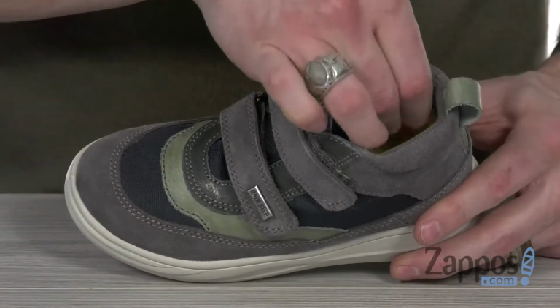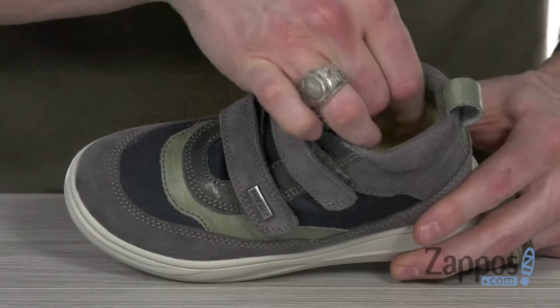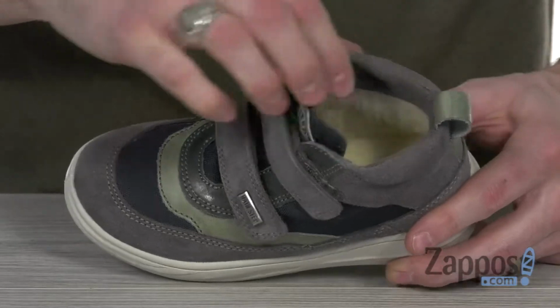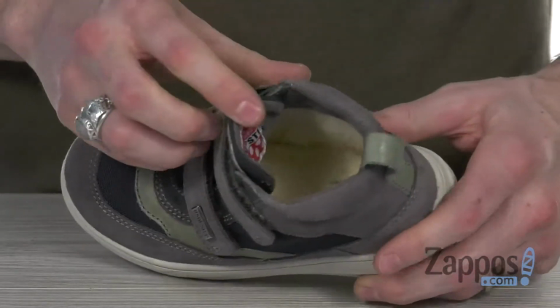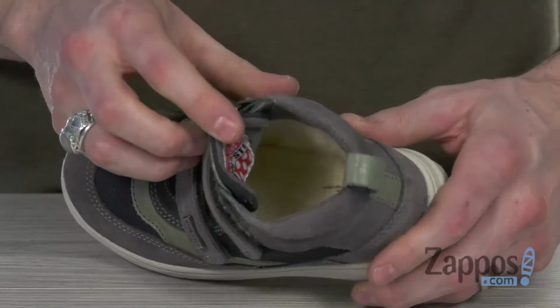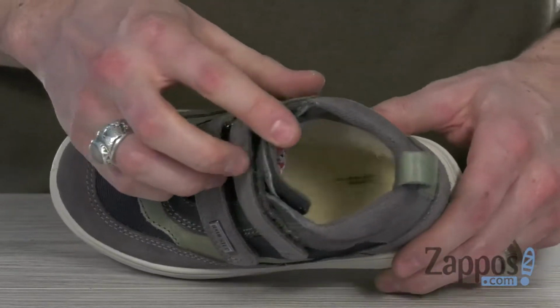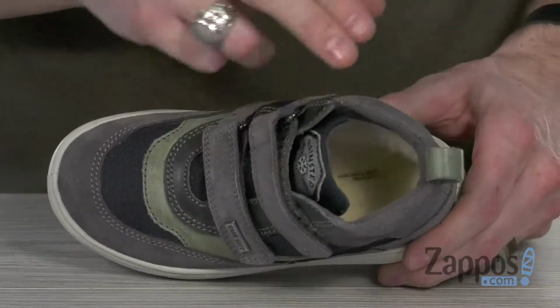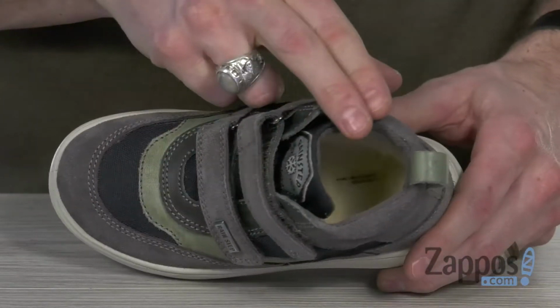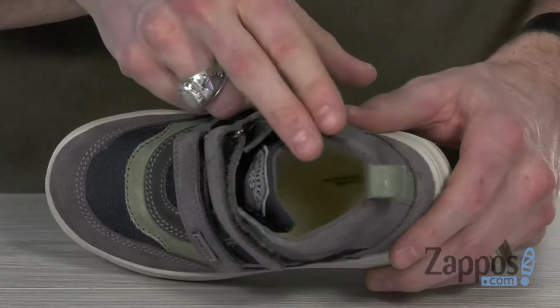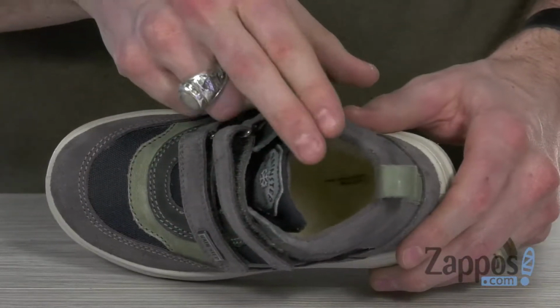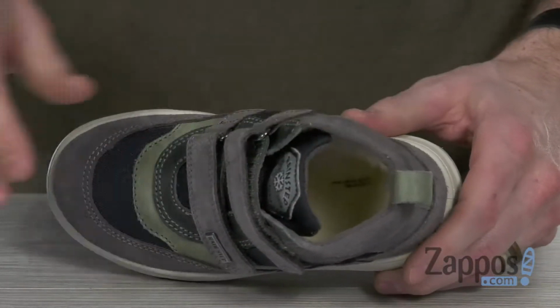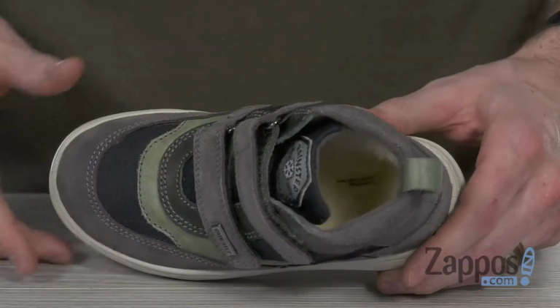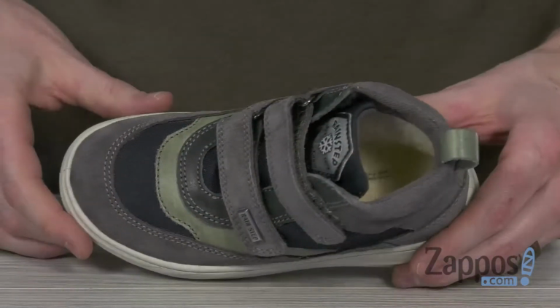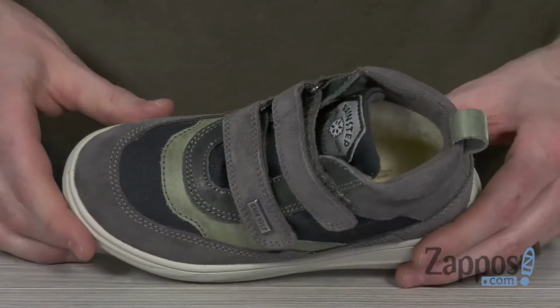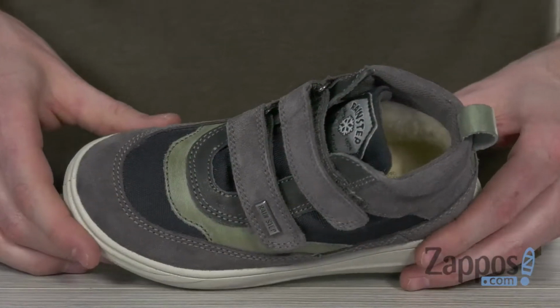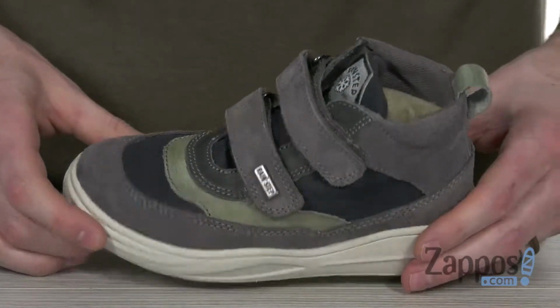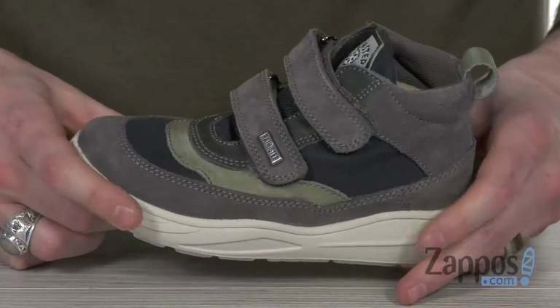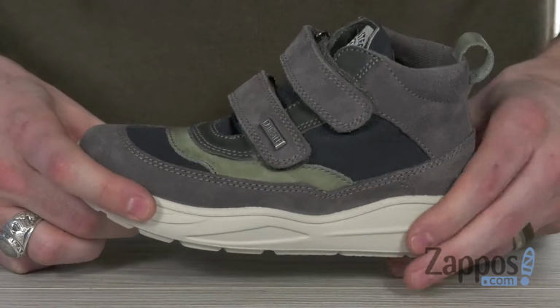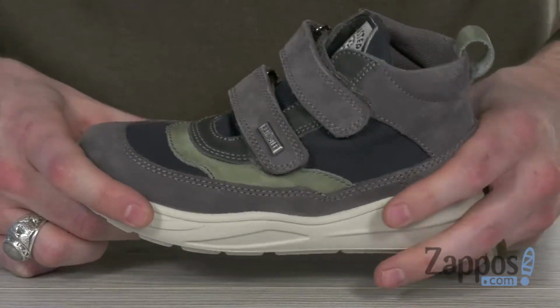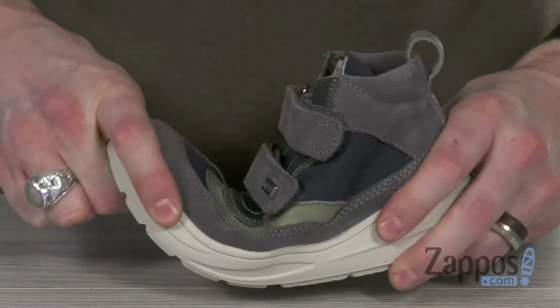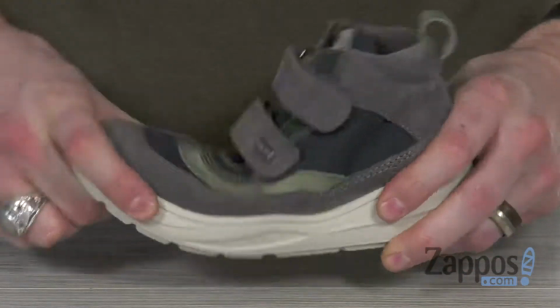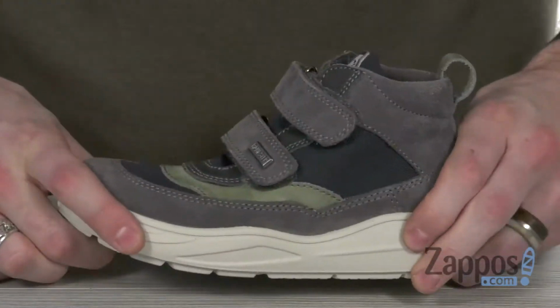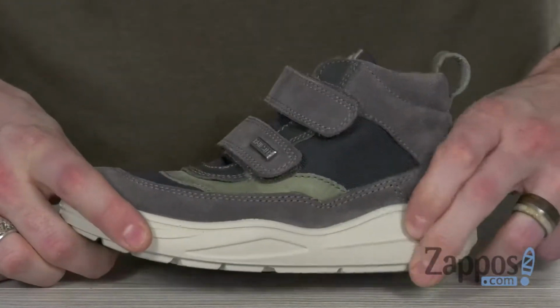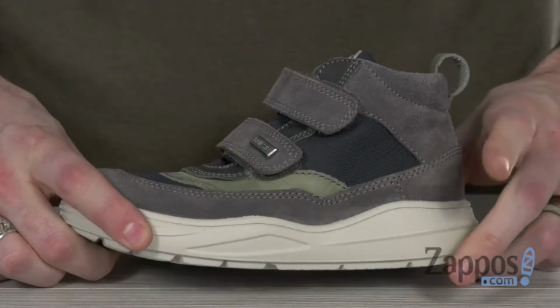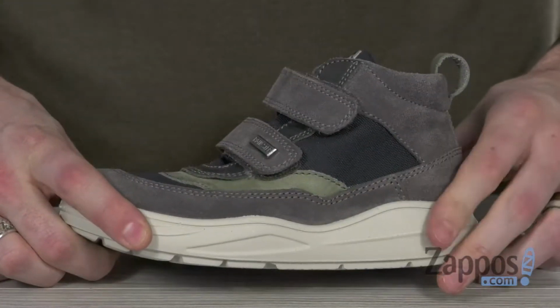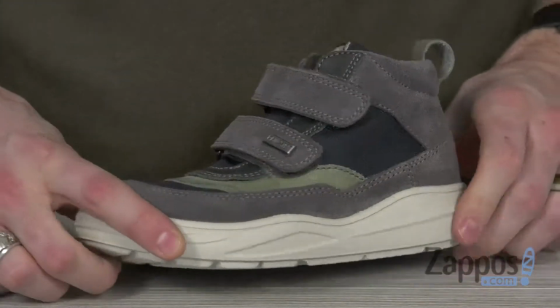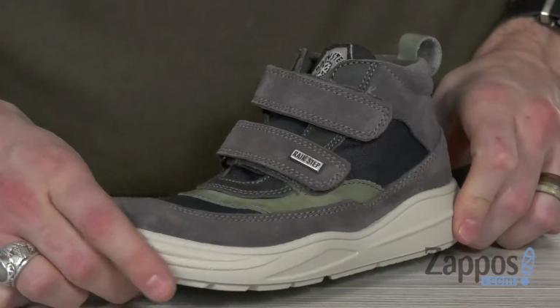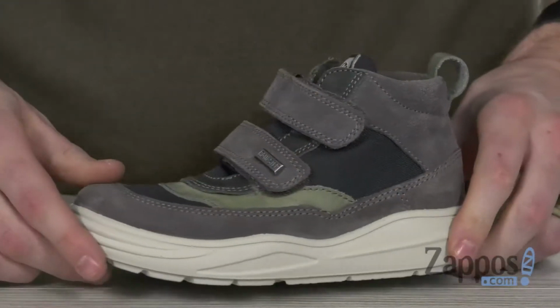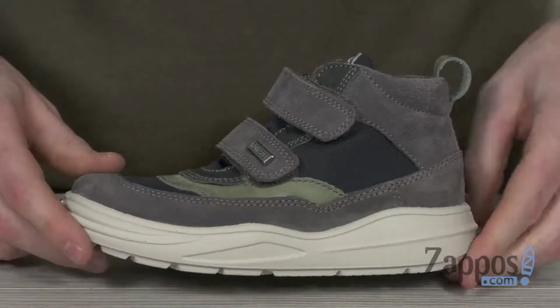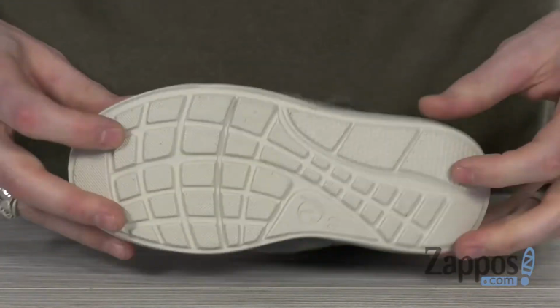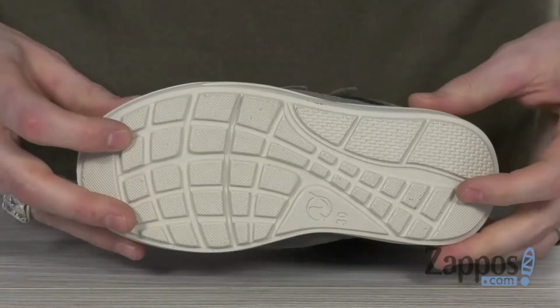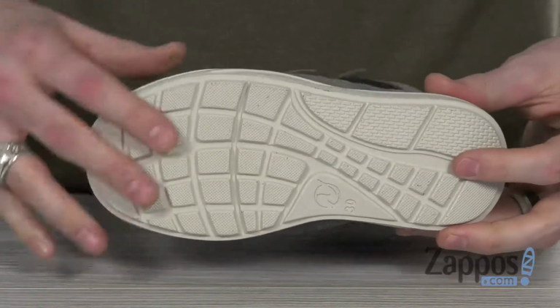On the inside, we've got a faux fur lining — it's gonna be super cozy — and same goes for that footbed, it's gonna provide plenty of cushion. That midsole is nice and flexible and gonna give them underfoot support.